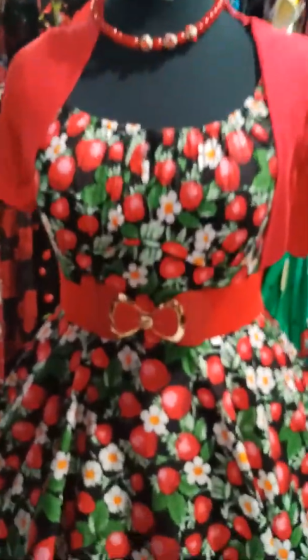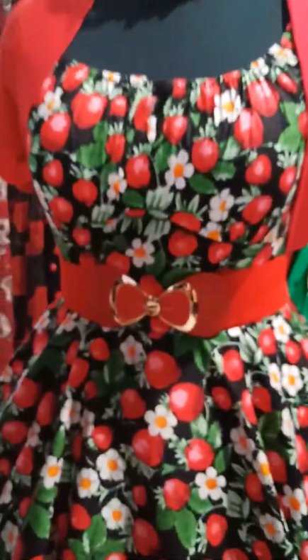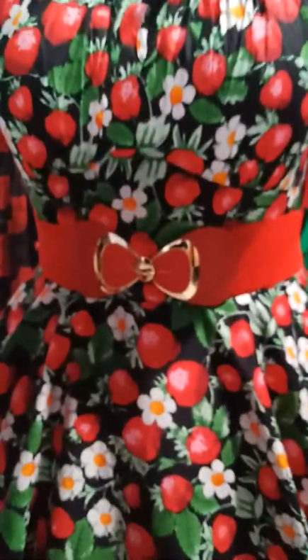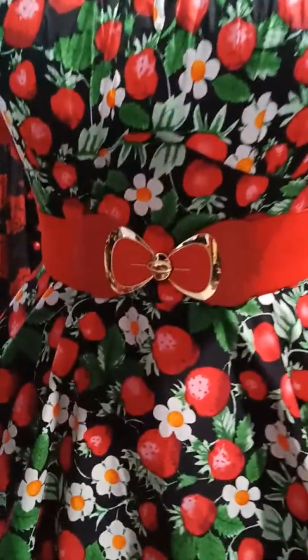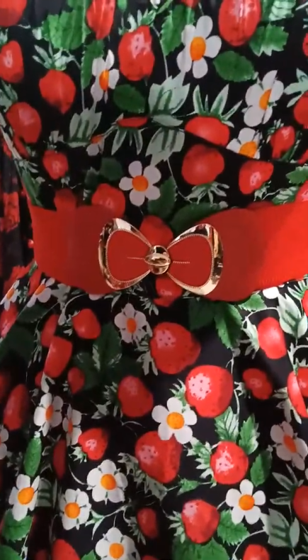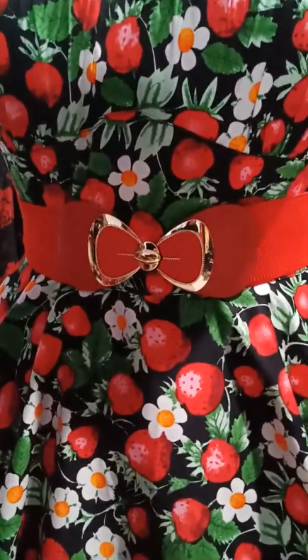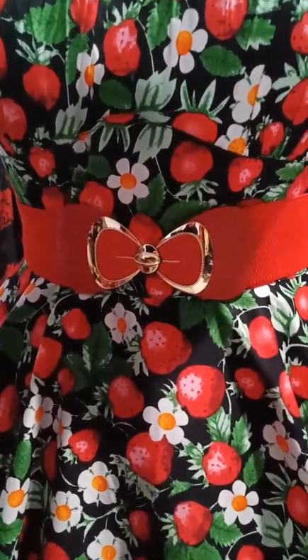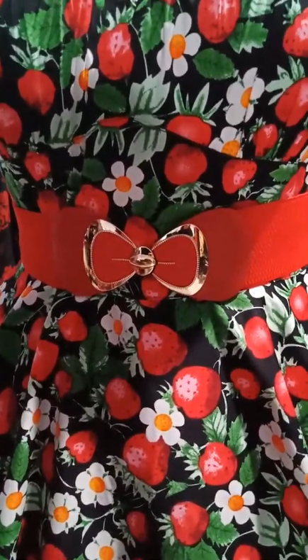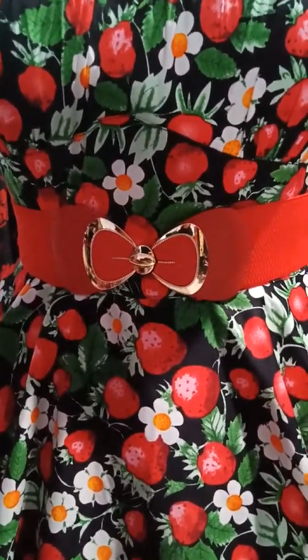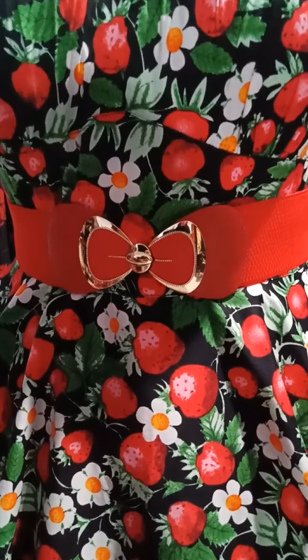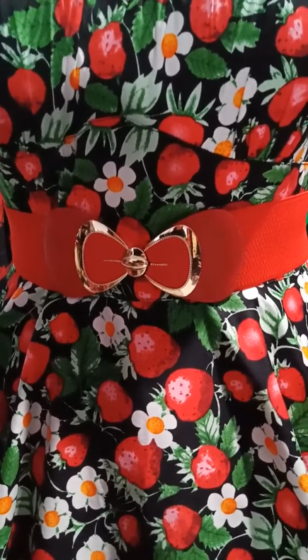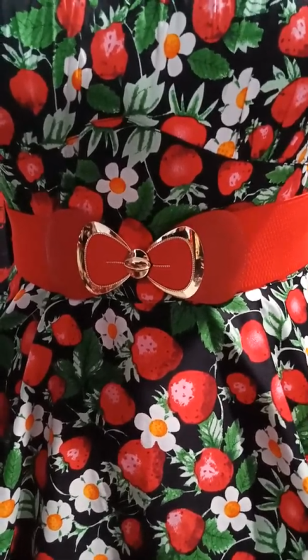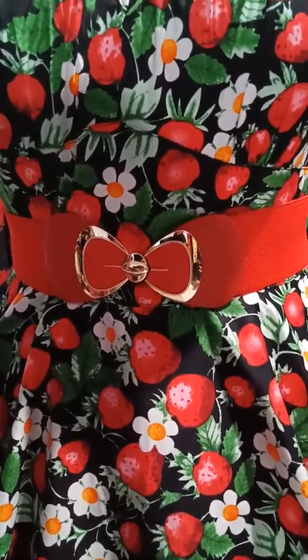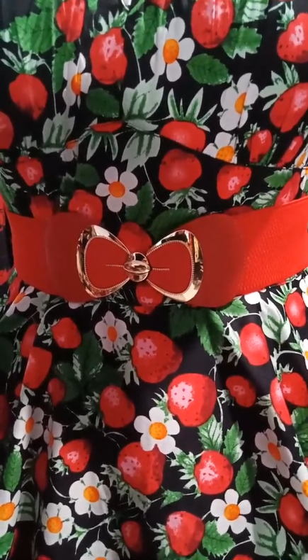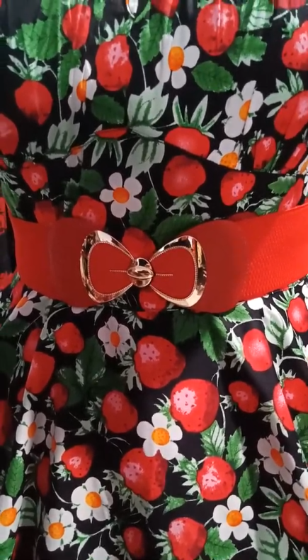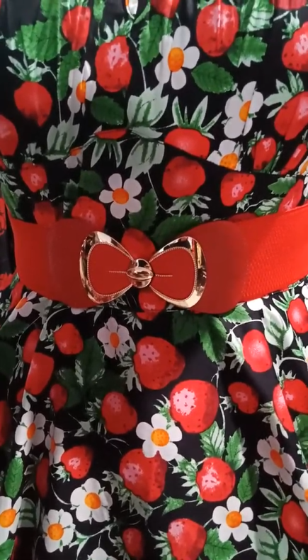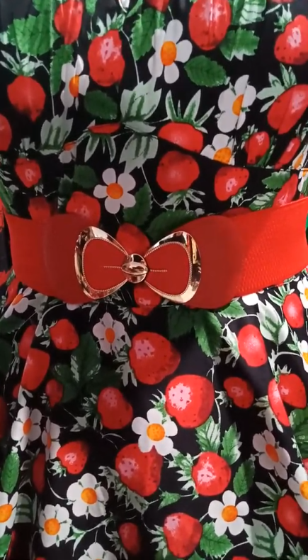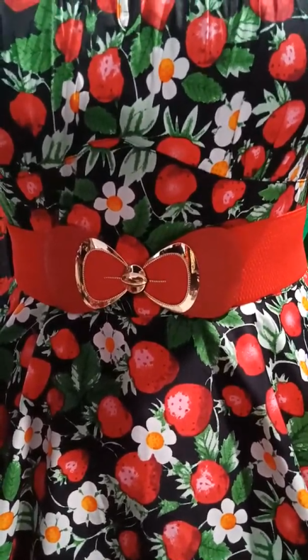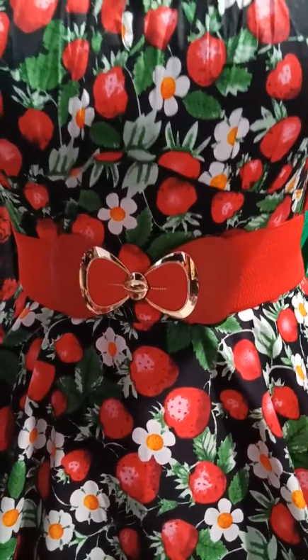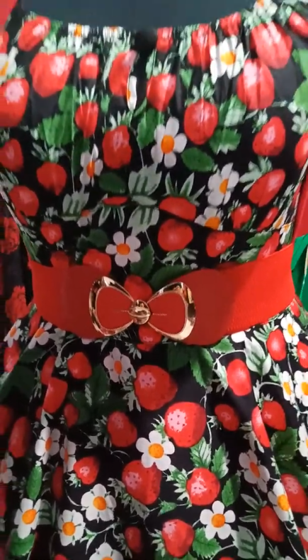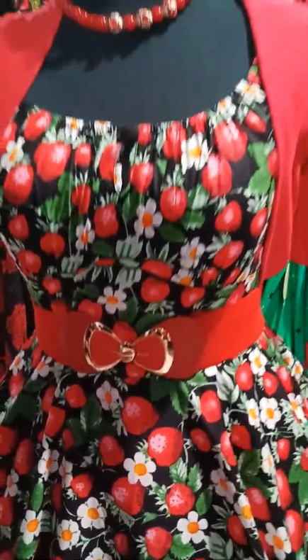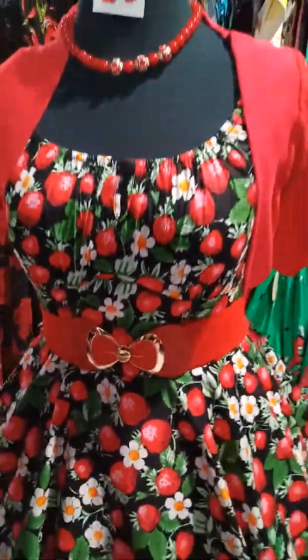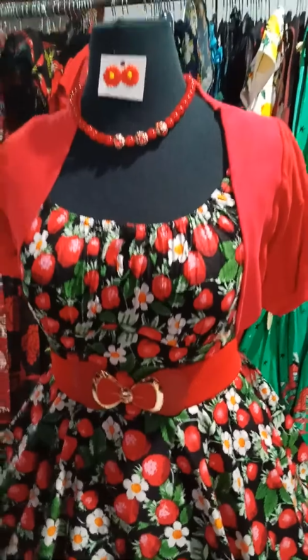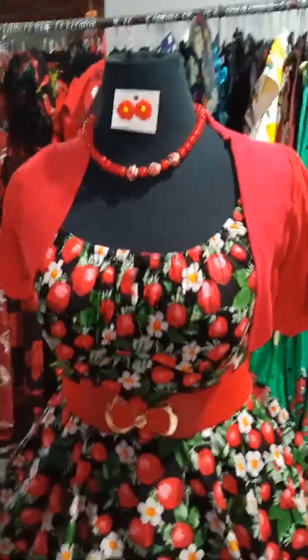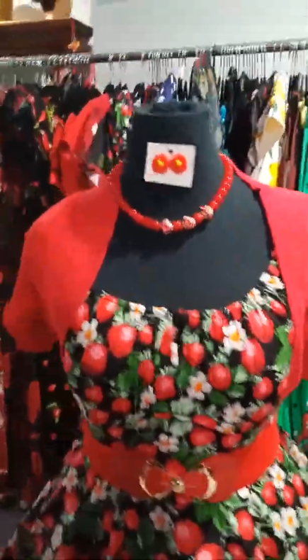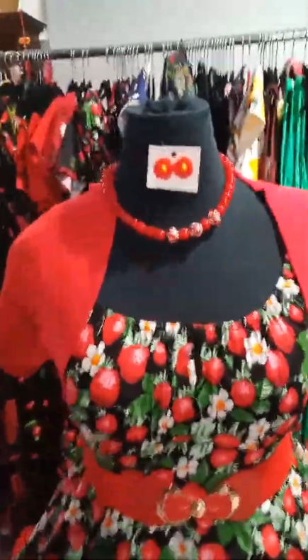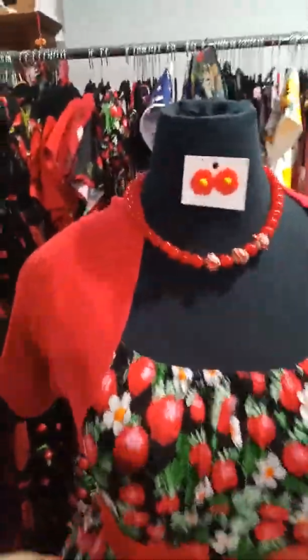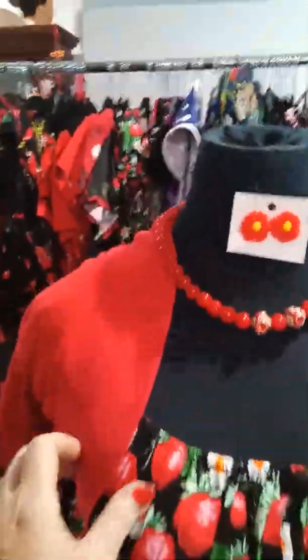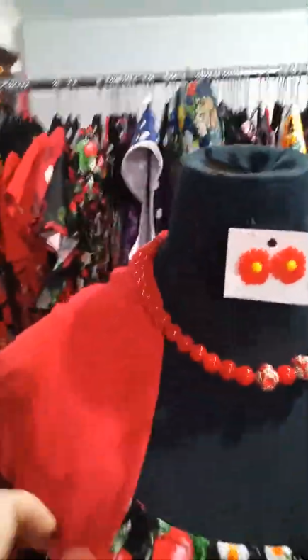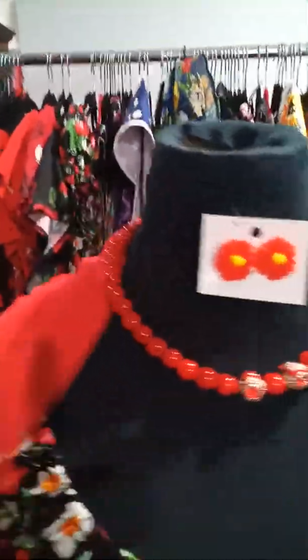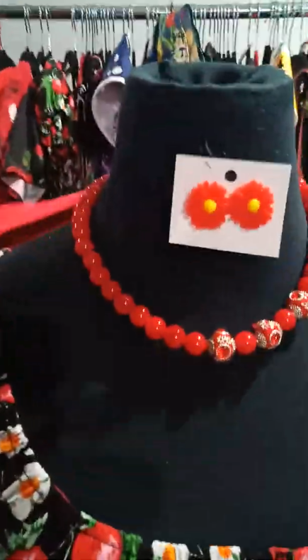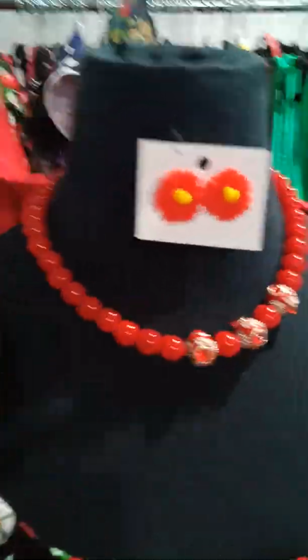I've got the beautiful stretchy bow belt there — that's $15. We'll take this shrug off so you can see the dress a little bit more.